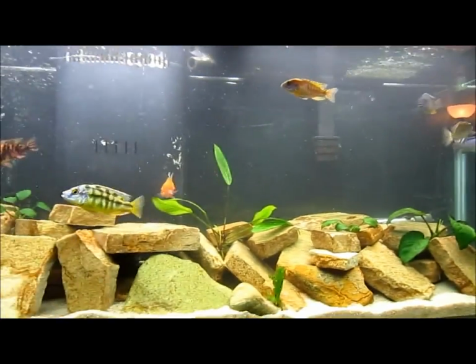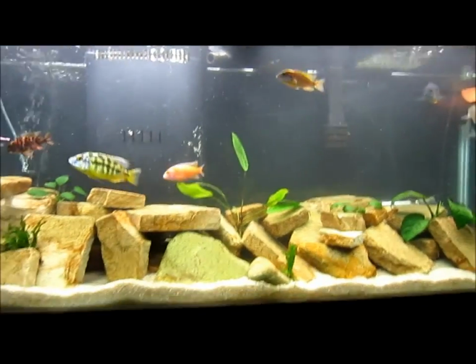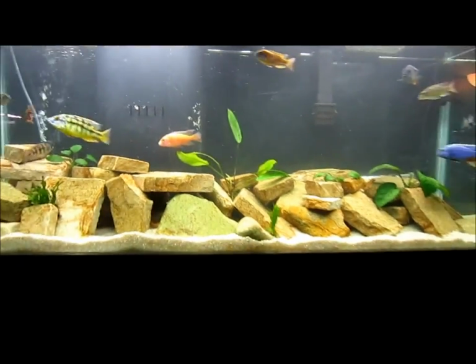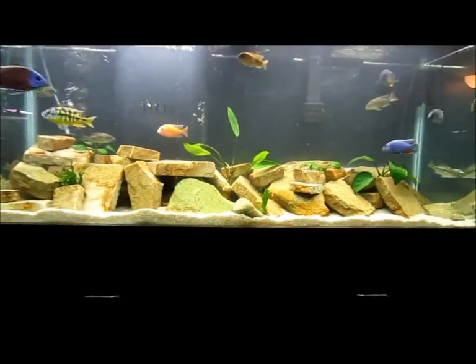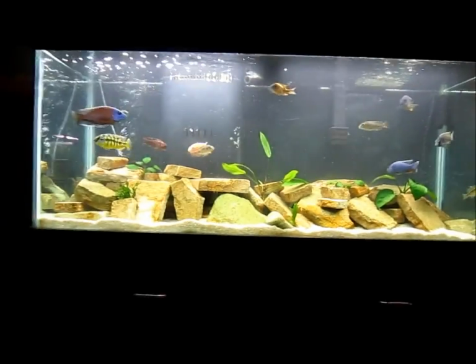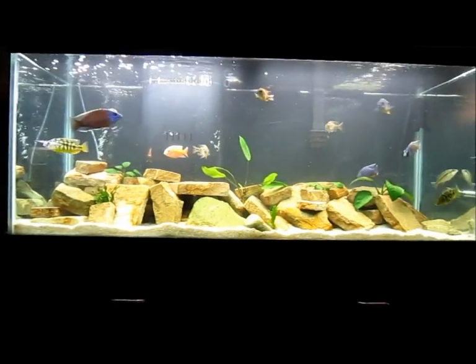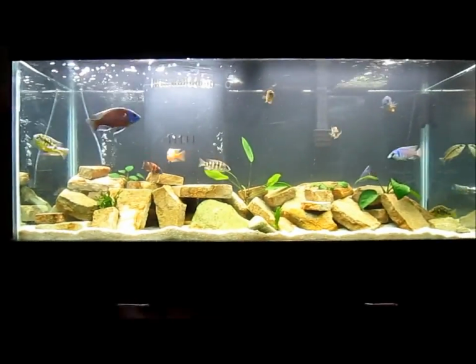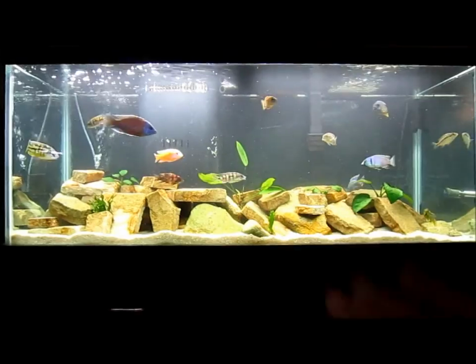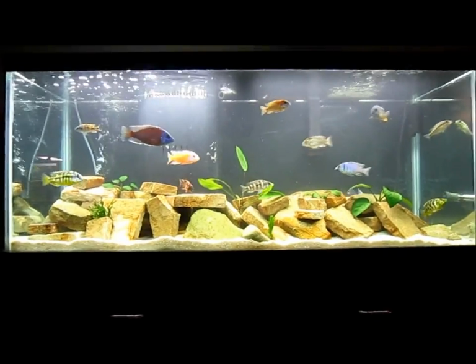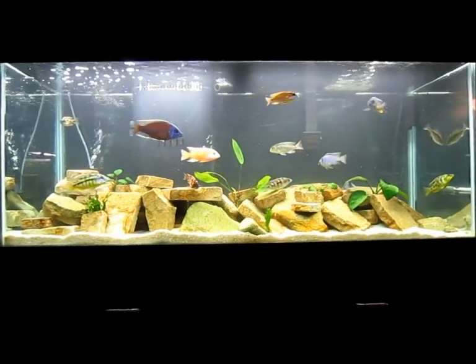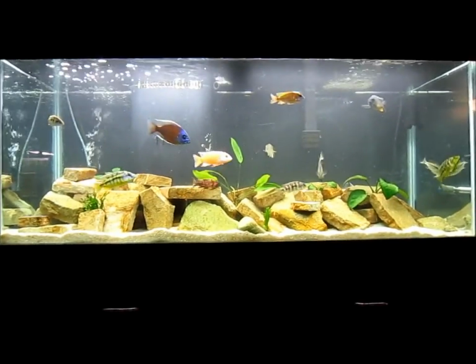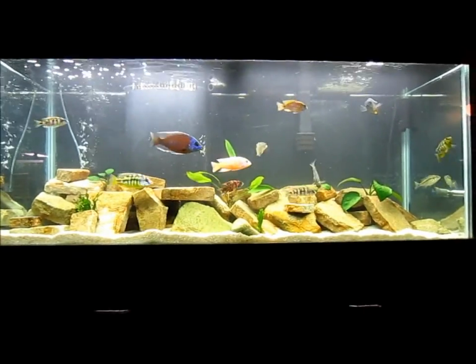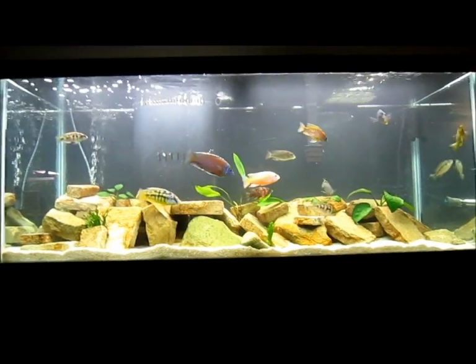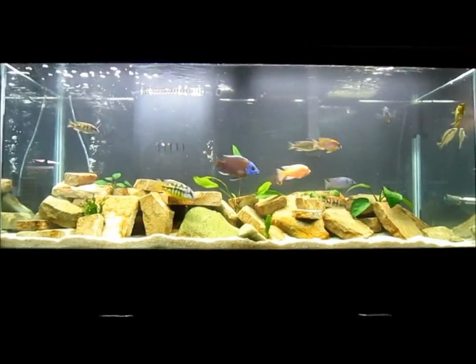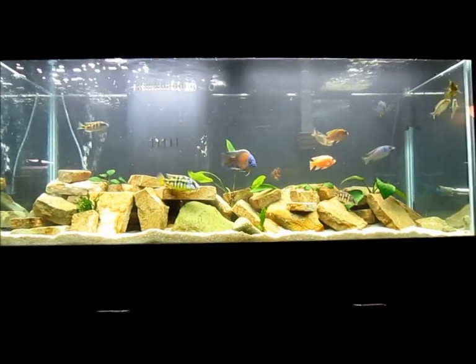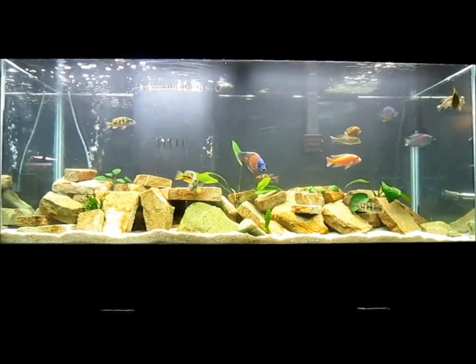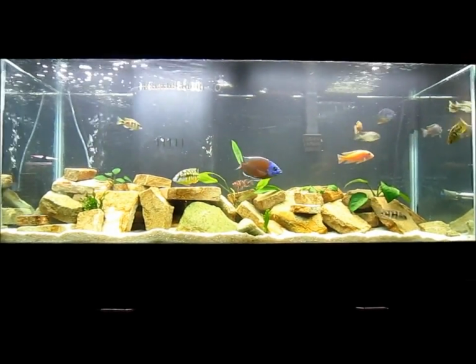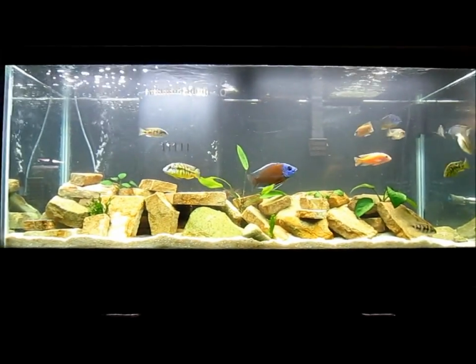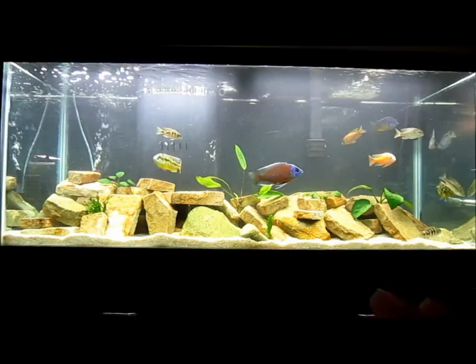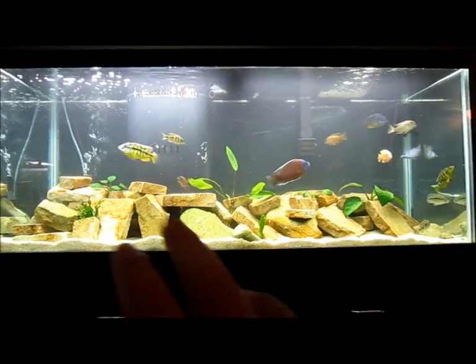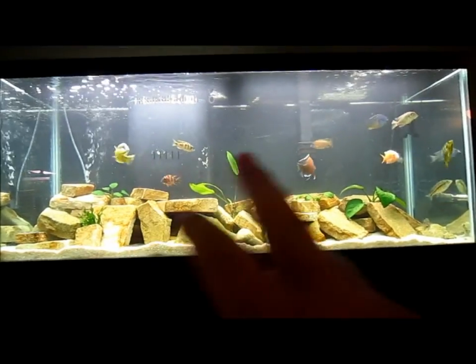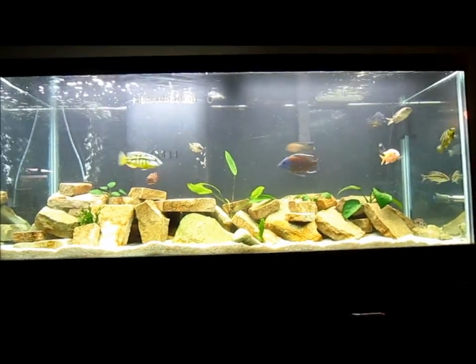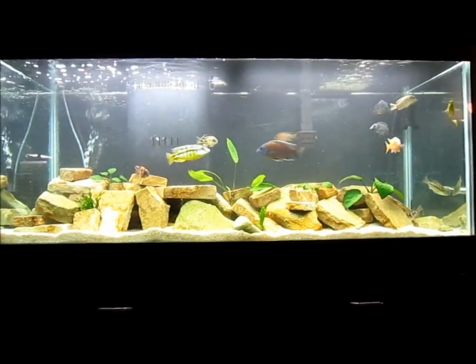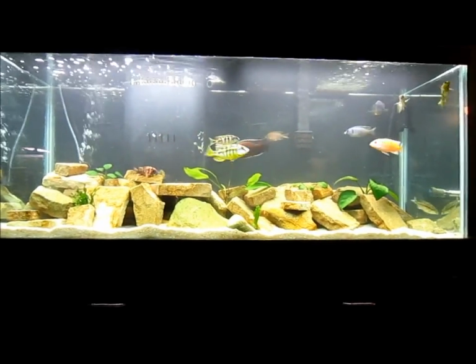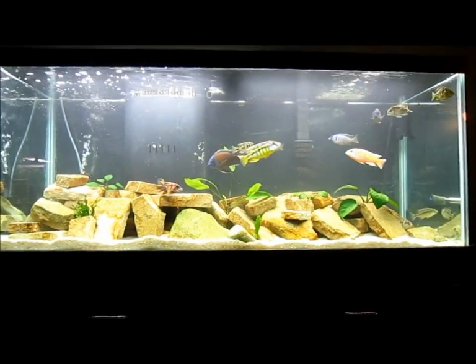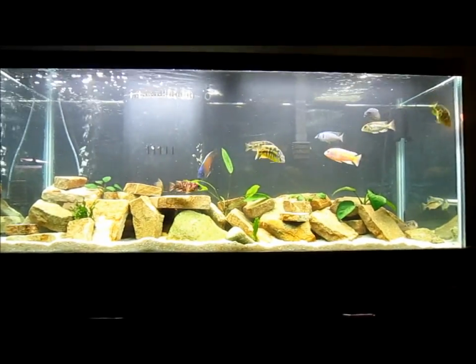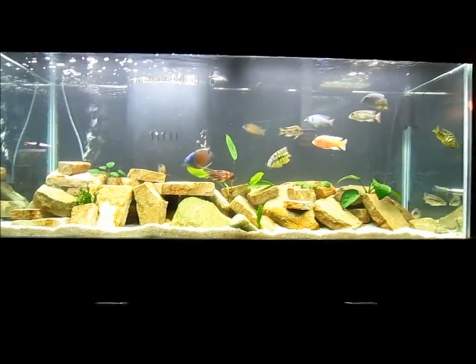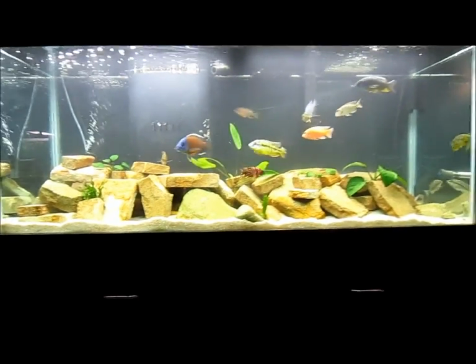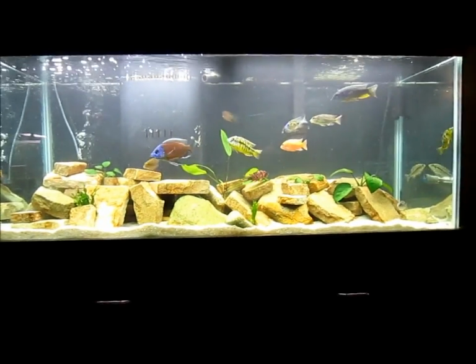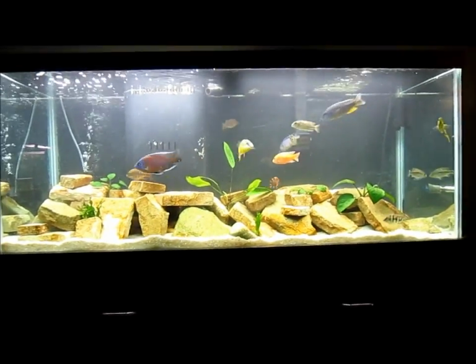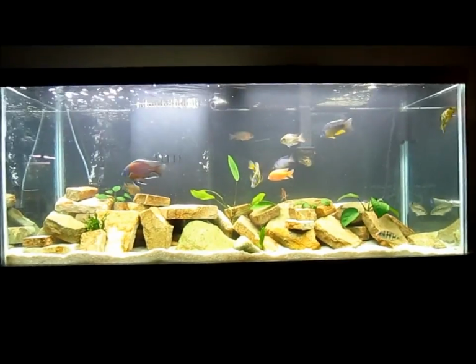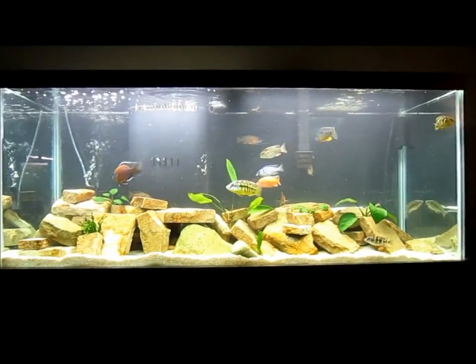The cichlid tank is looking pretty solid. I moved the plants all around and all the rocks, gave them a lot of little hiding places, more swimming room, more circulation. I think the tank will look pretty sick when it's all done clearing up.